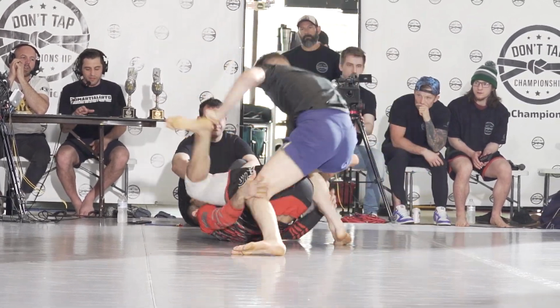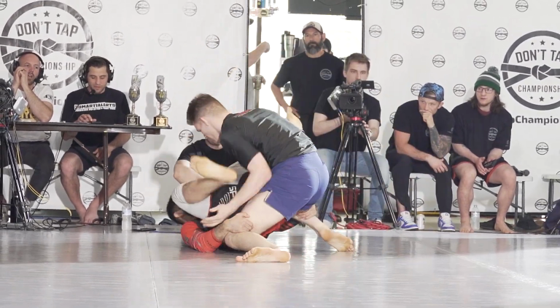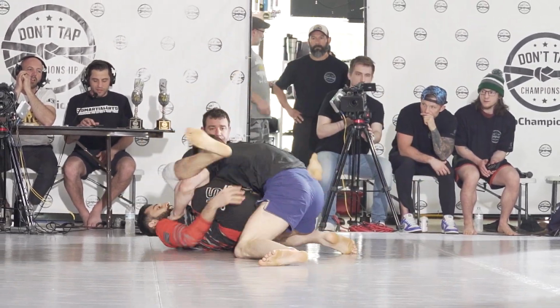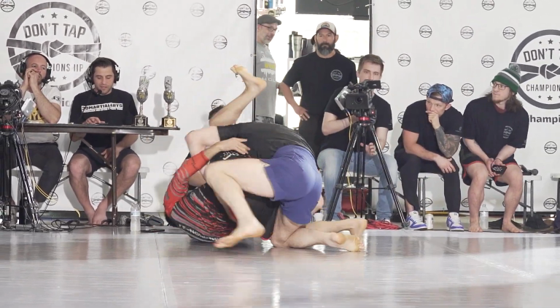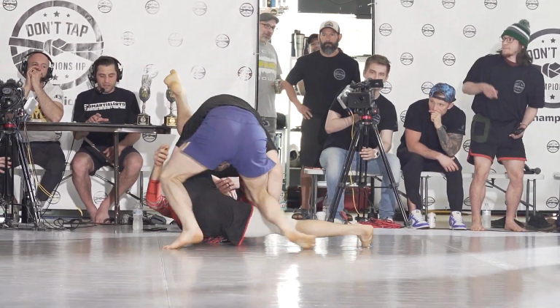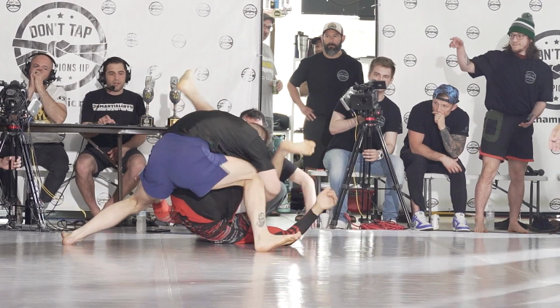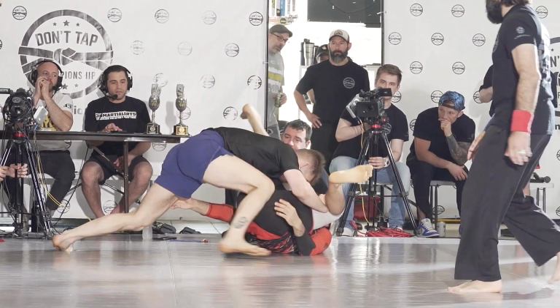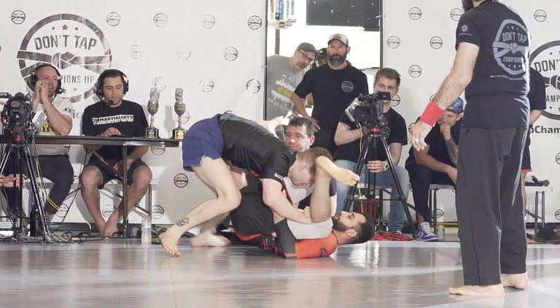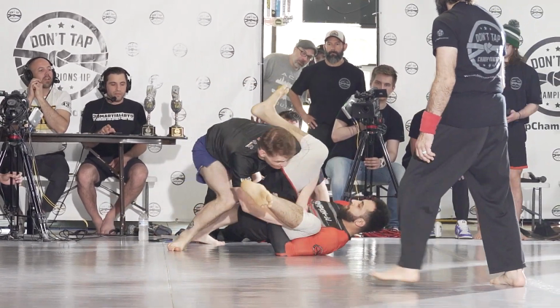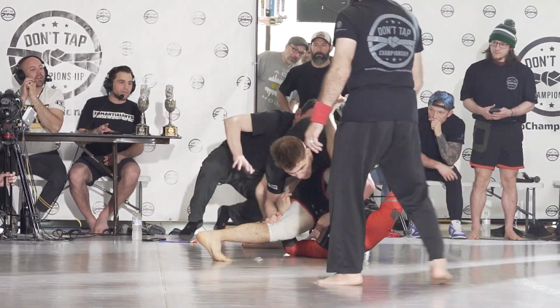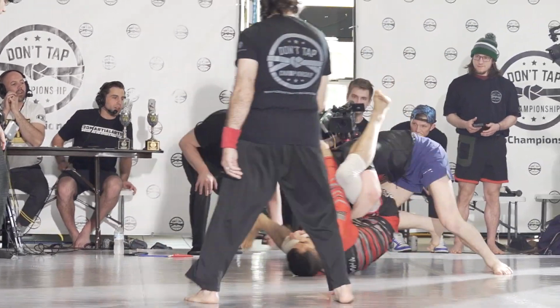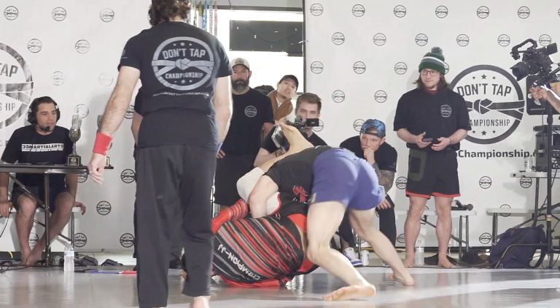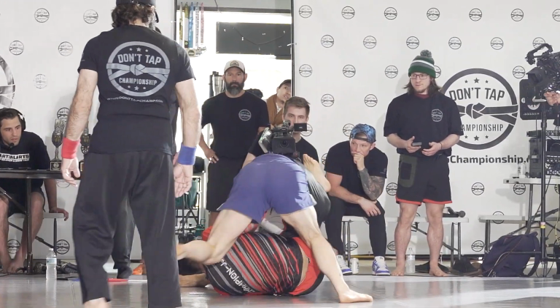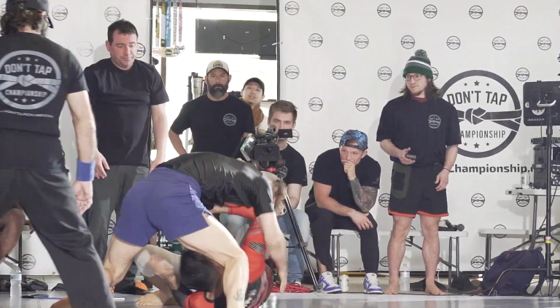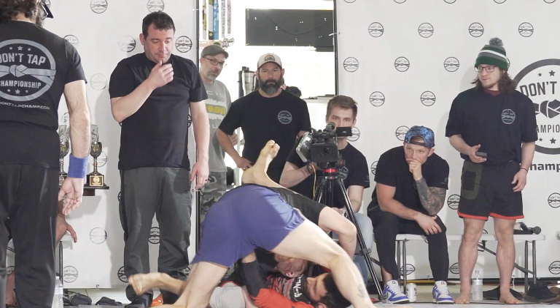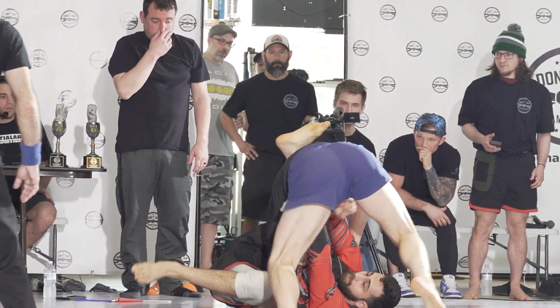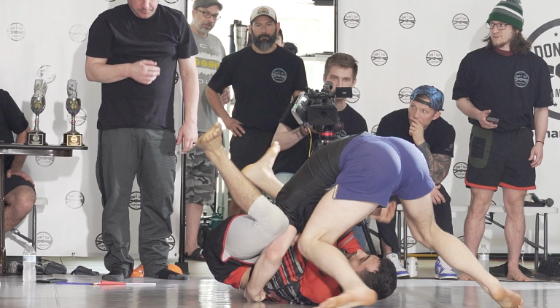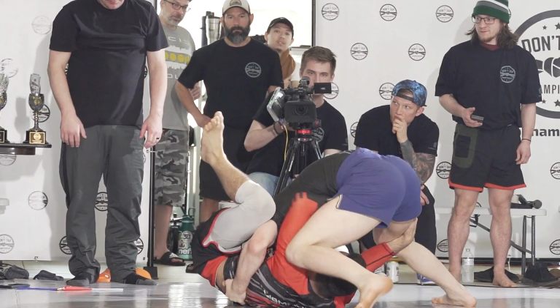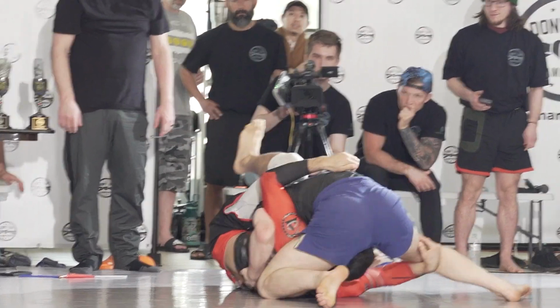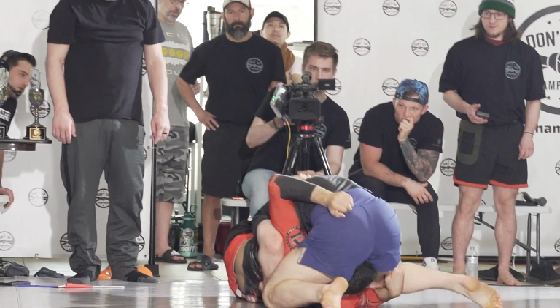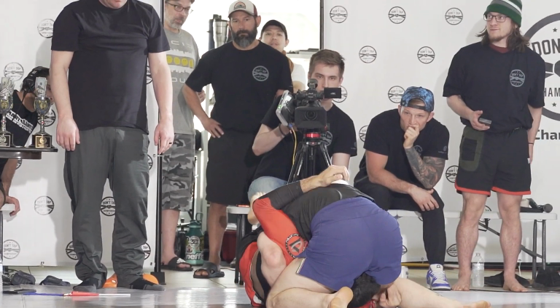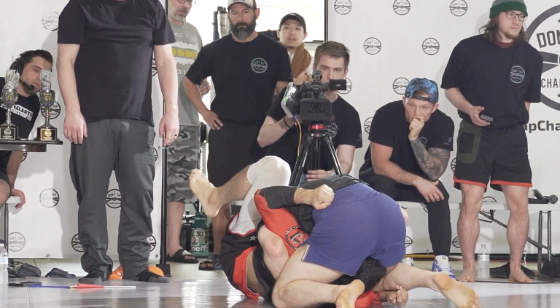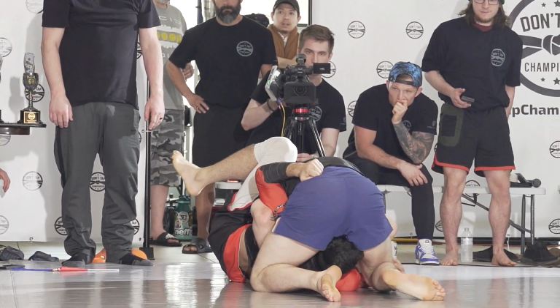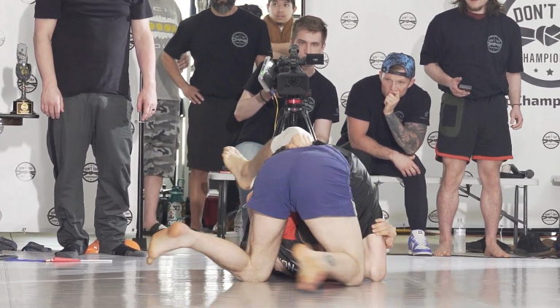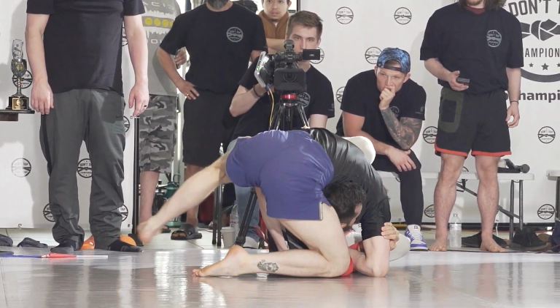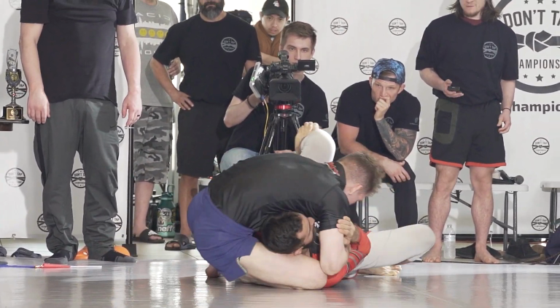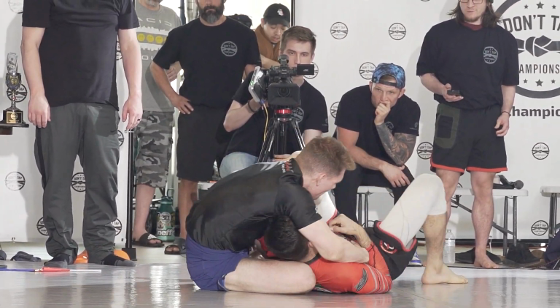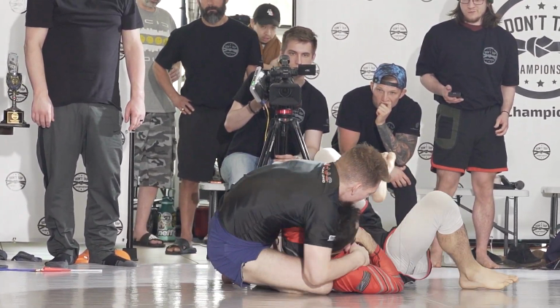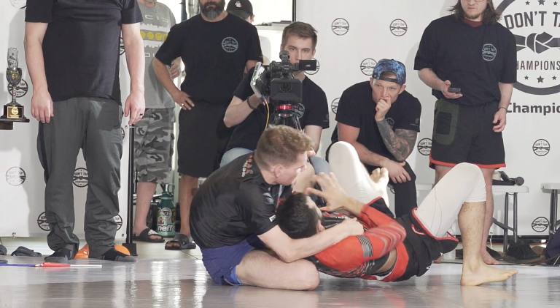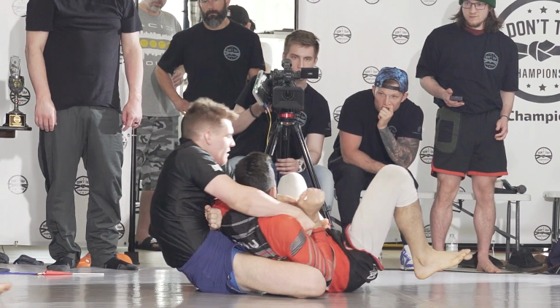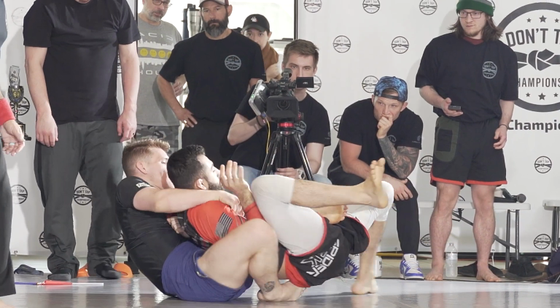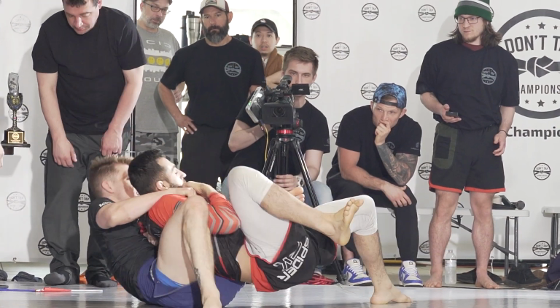Now Max is on top, which he's fine with. Stack pass — that's very good pressure on top. I love that style; it's just an old-school jiu-jitsu style. North-South, right to an arm bar.